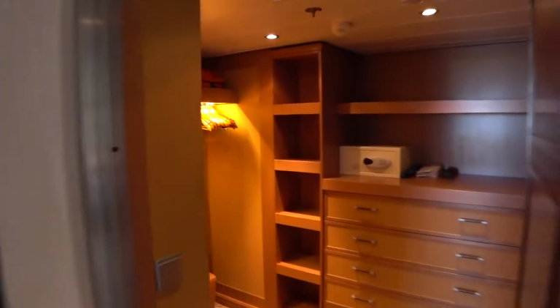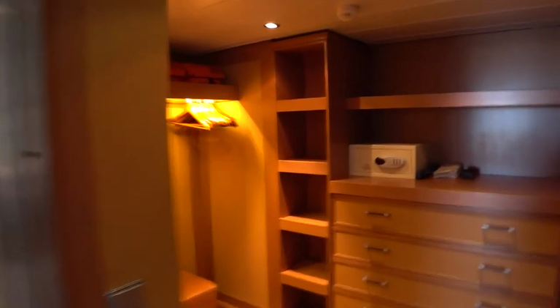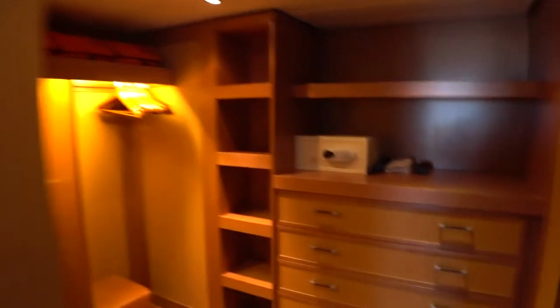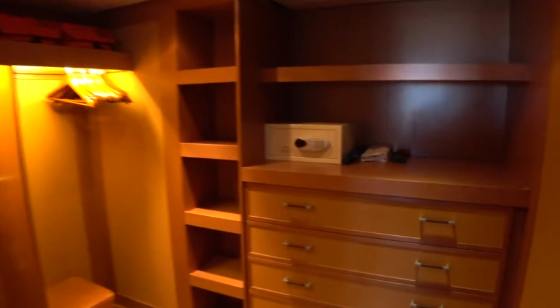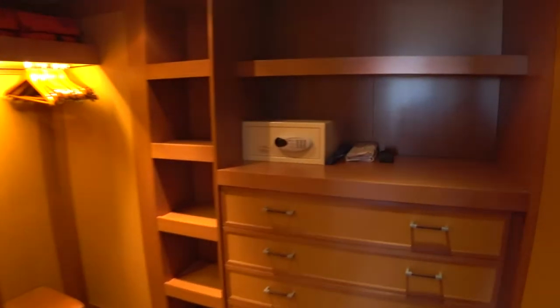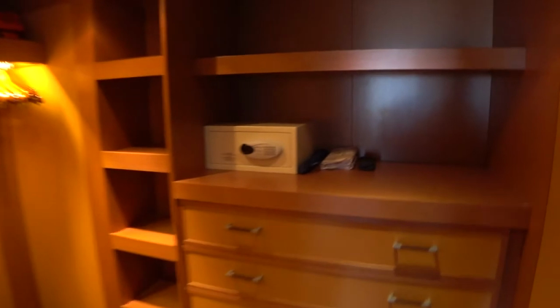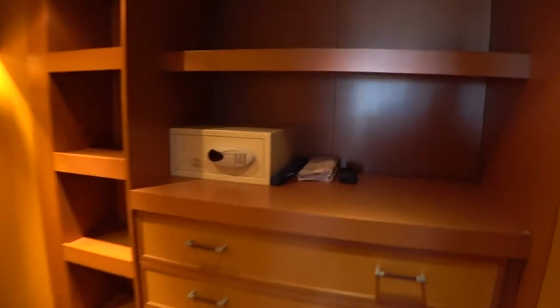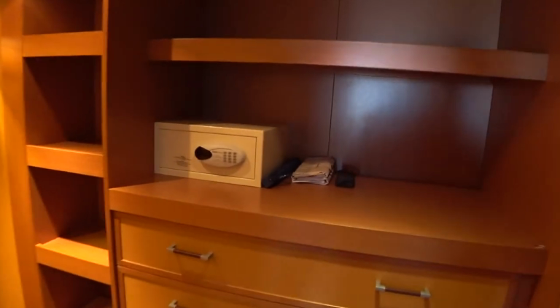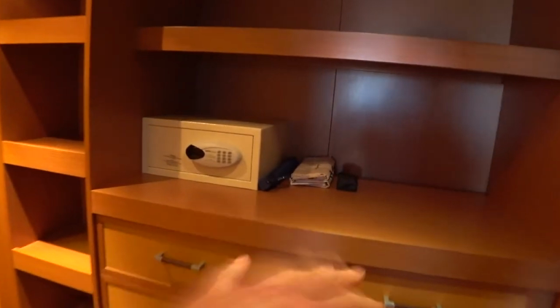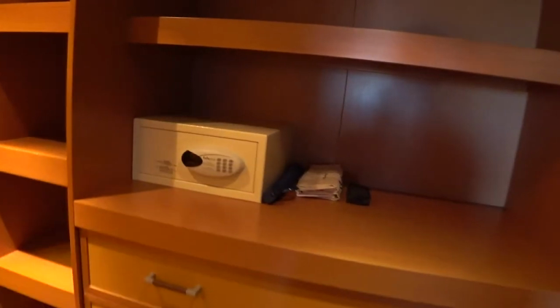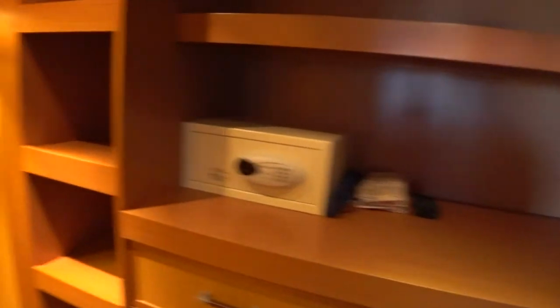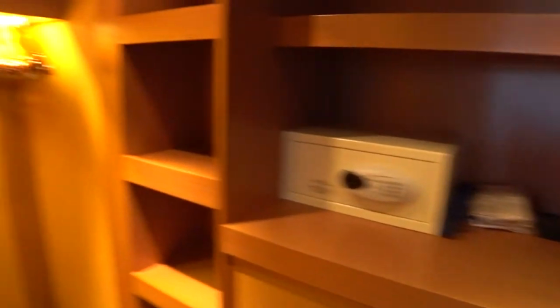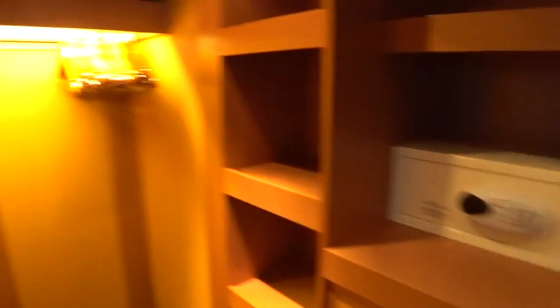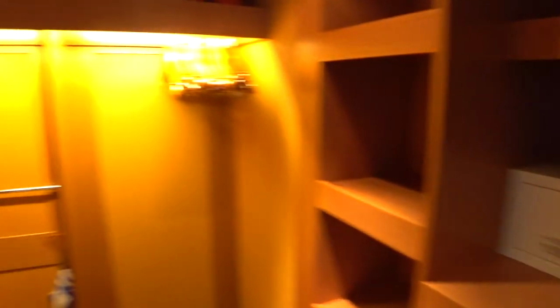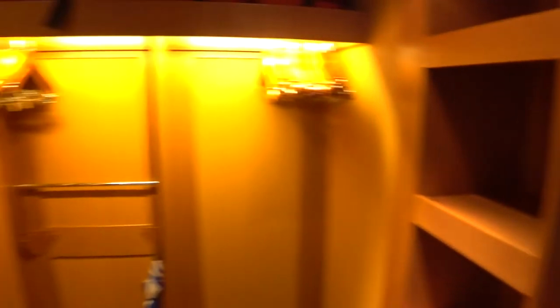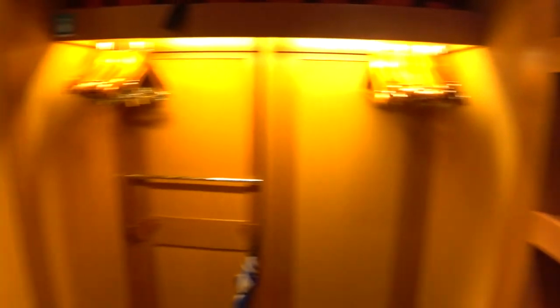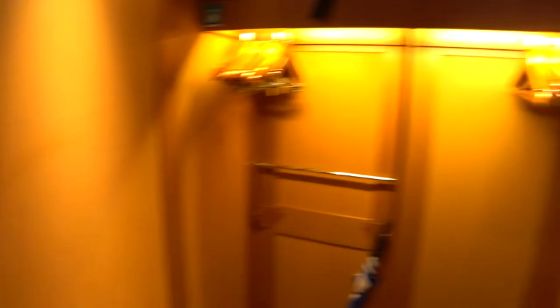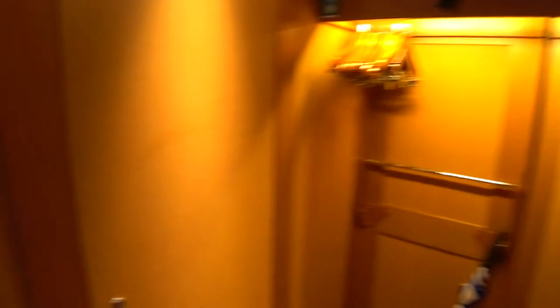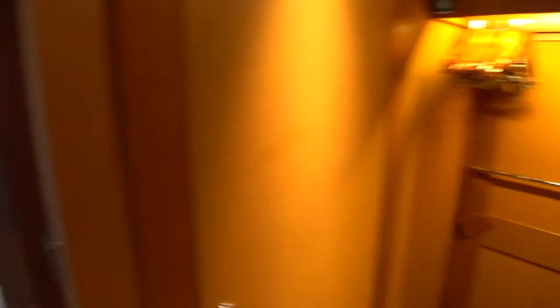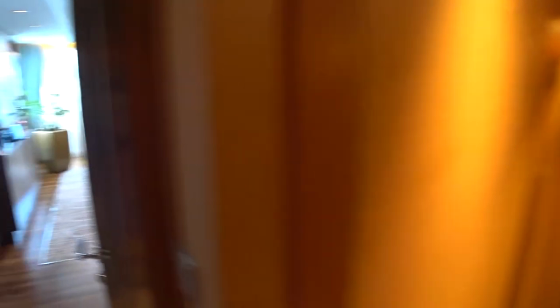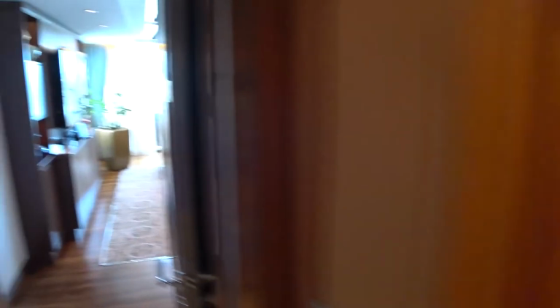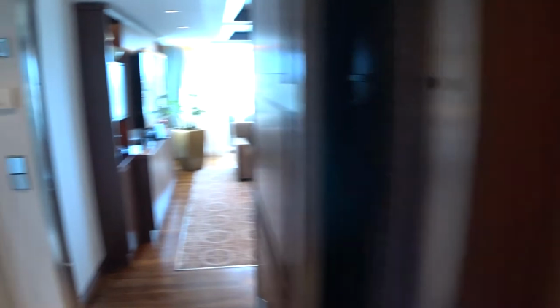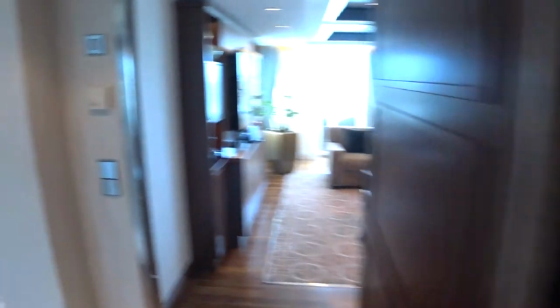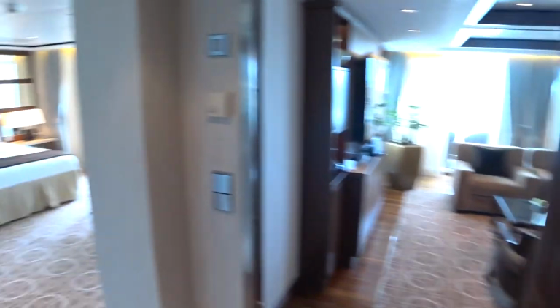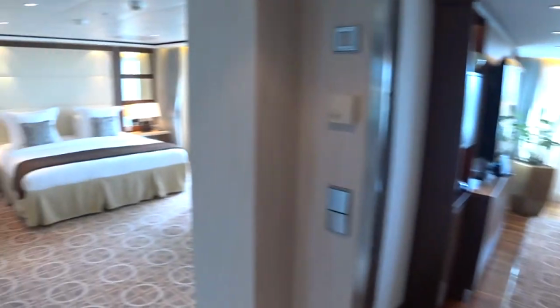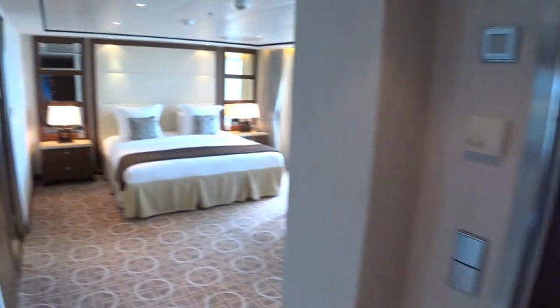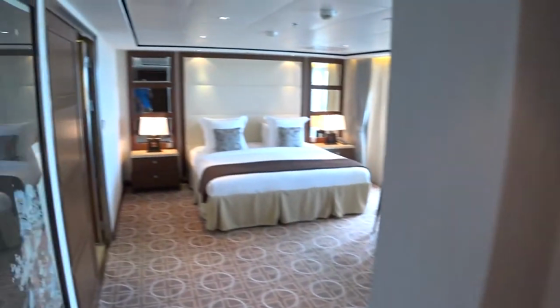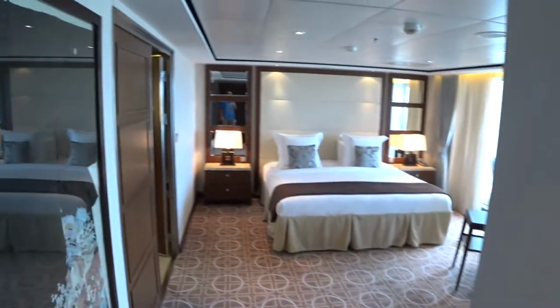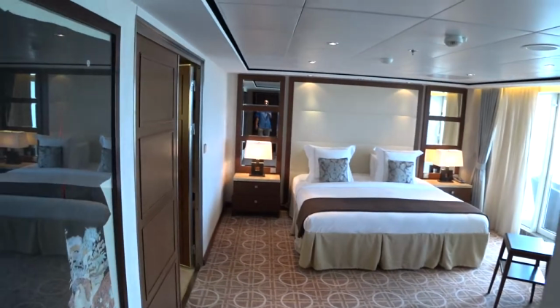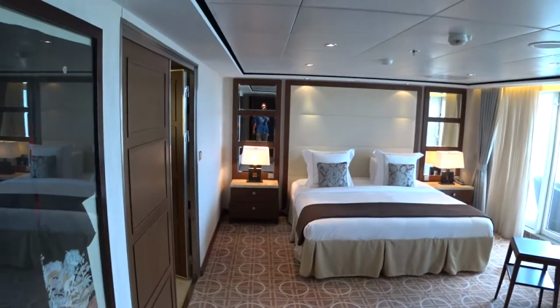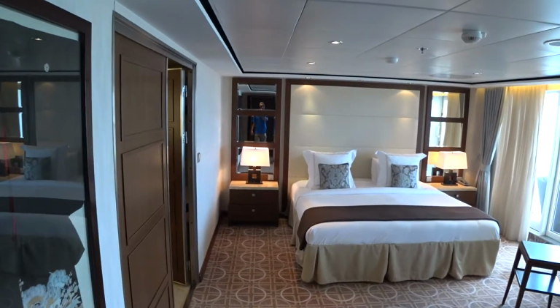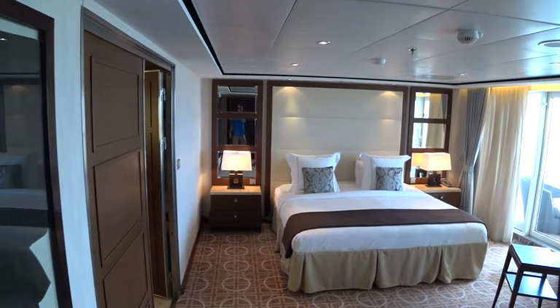We're going to have a look at the beautiful bedroom. Here's the spacious walk-in closet — of course you've got a safe, umbrellas, laundry bags, and plenty of hanger space. Now we'll look at the beautiful master bedroom.